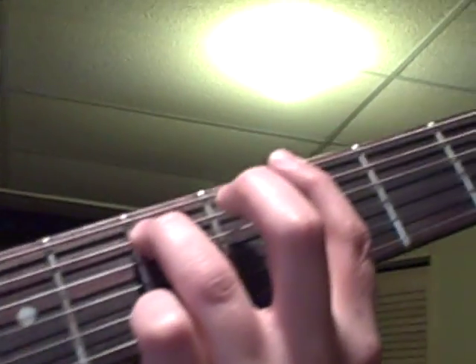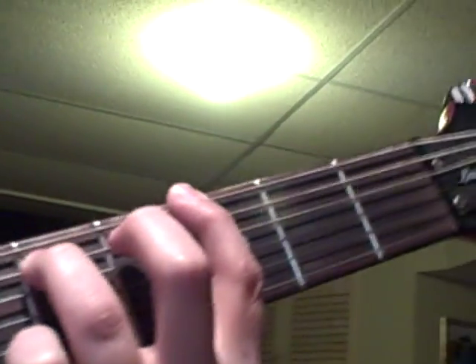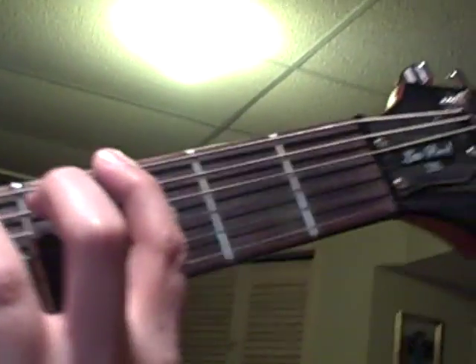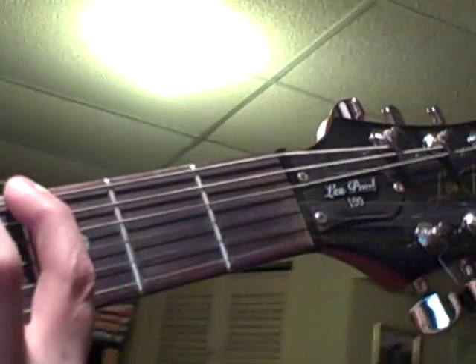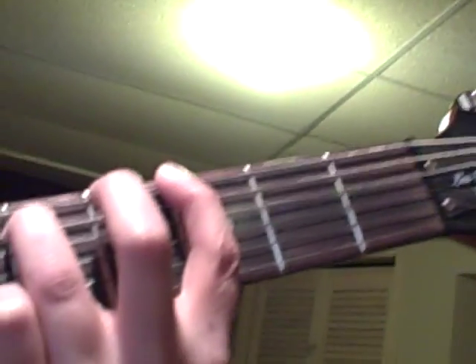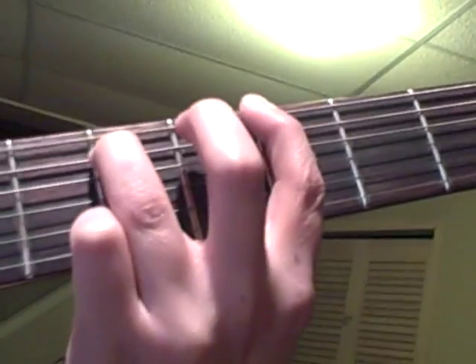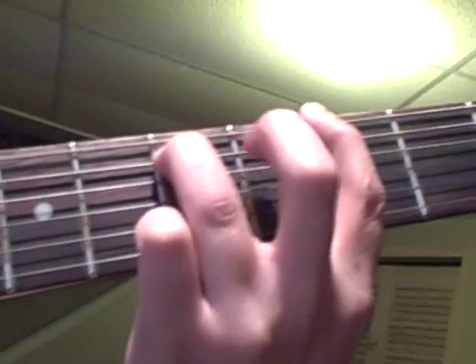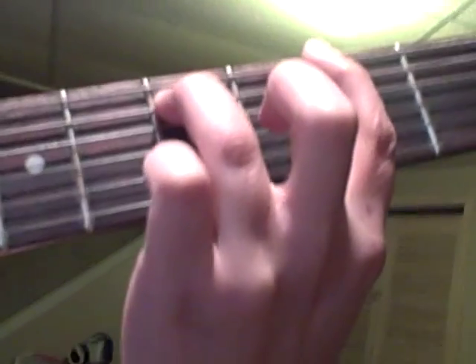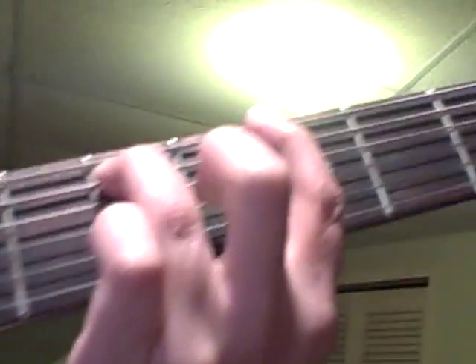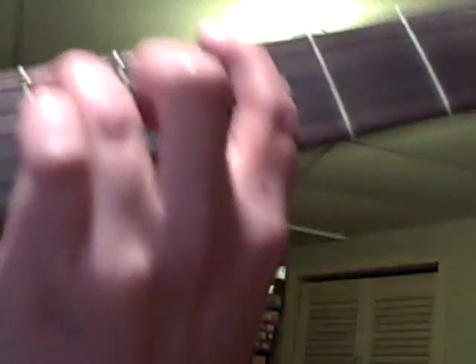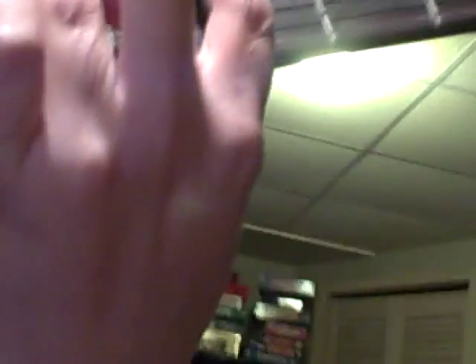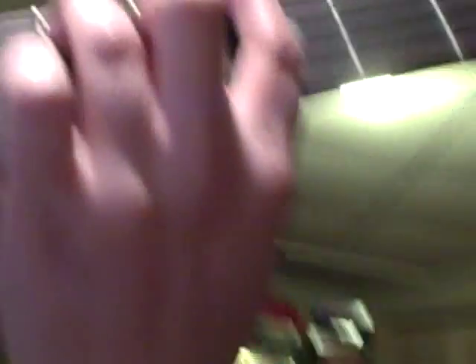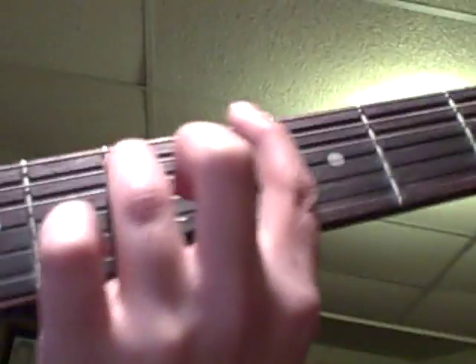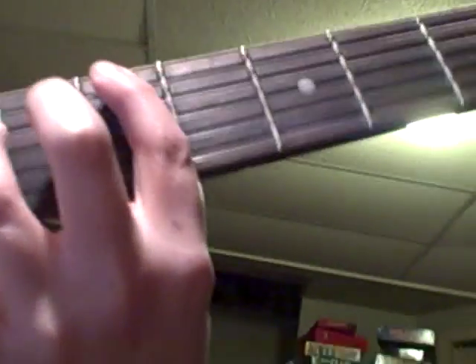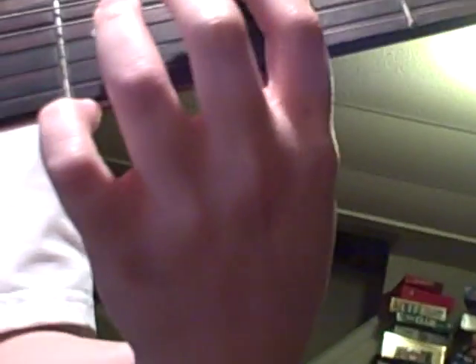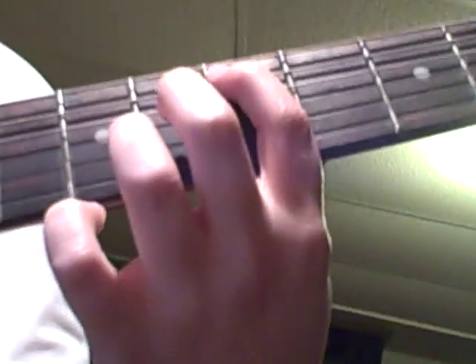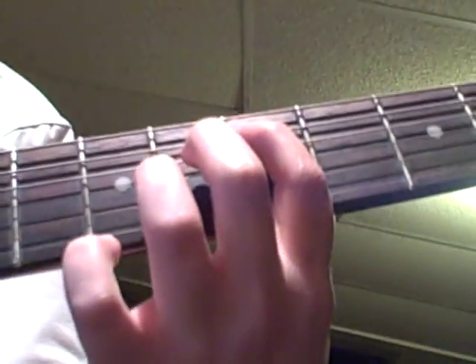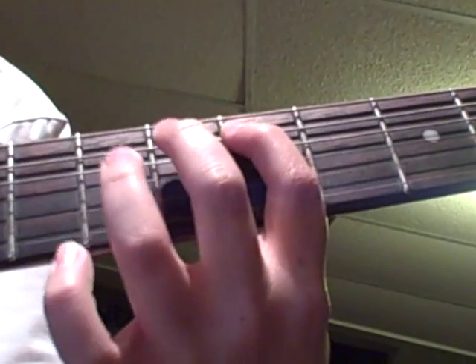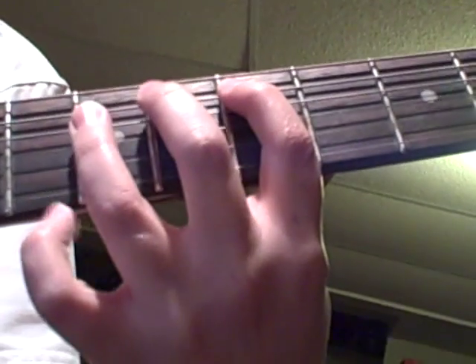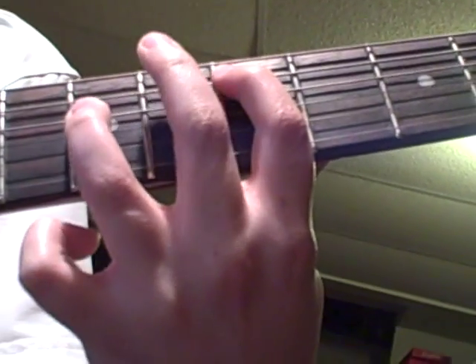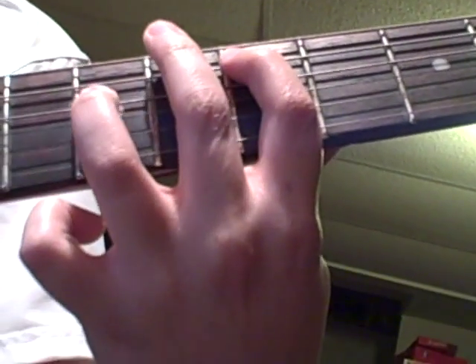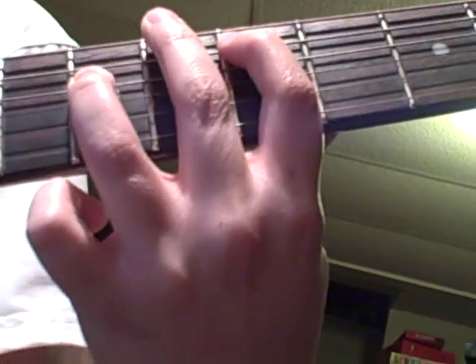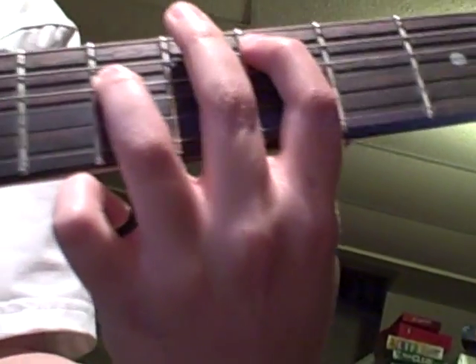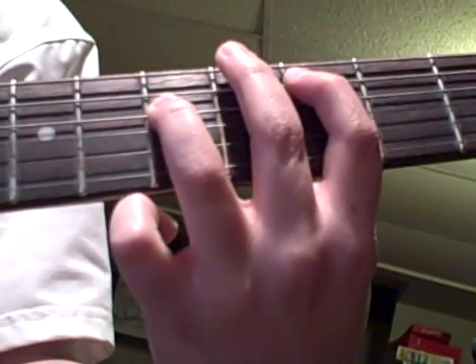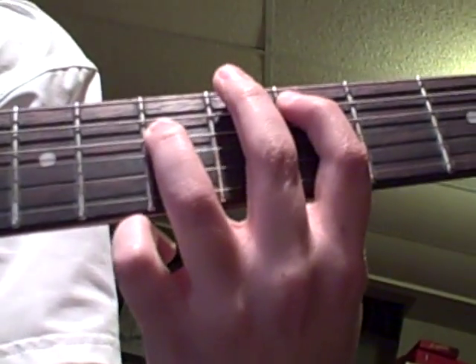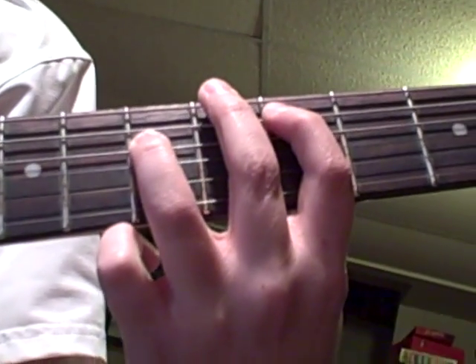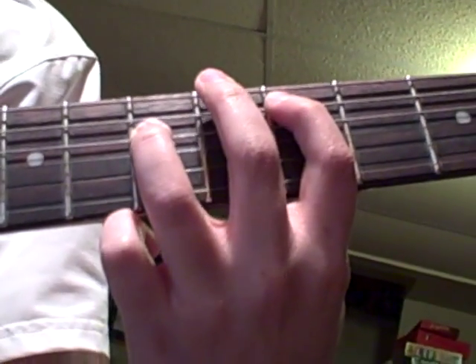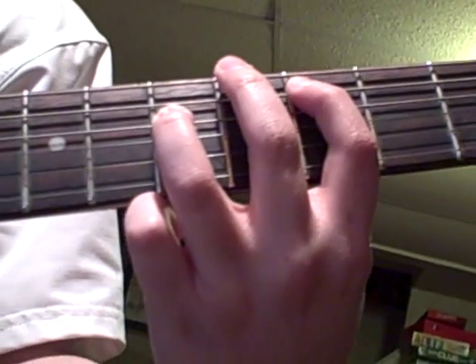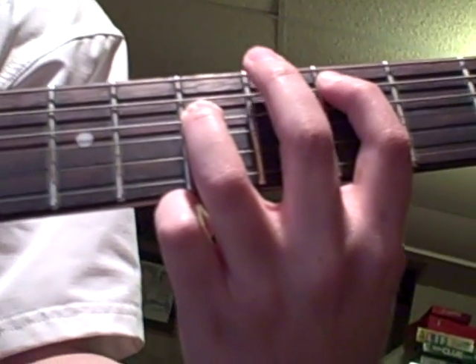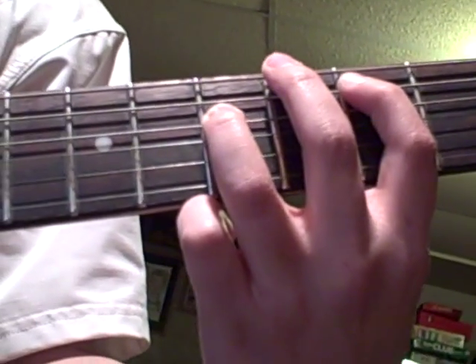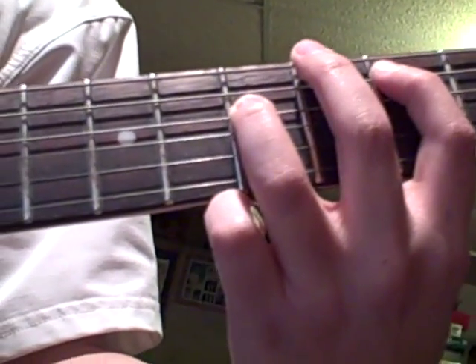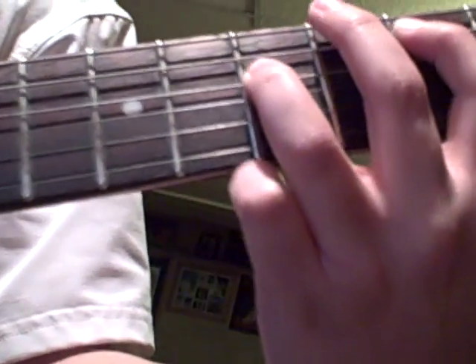Then you put your first finger on the fifth fret of the fifth string, and ring finger on the seventh fret of the fourth string.